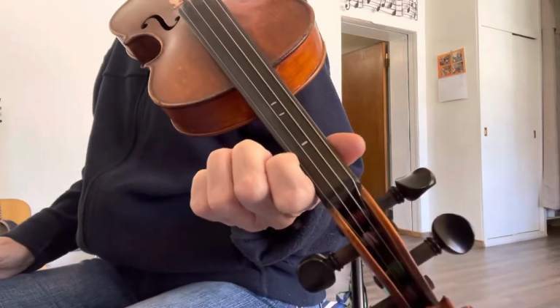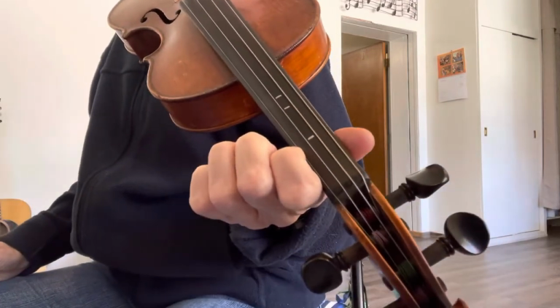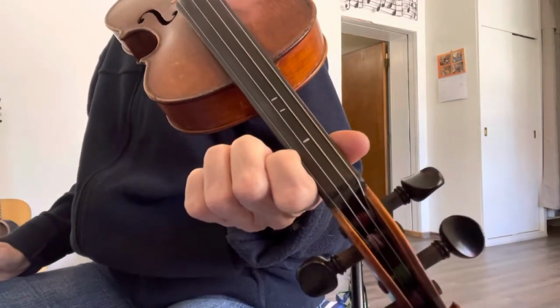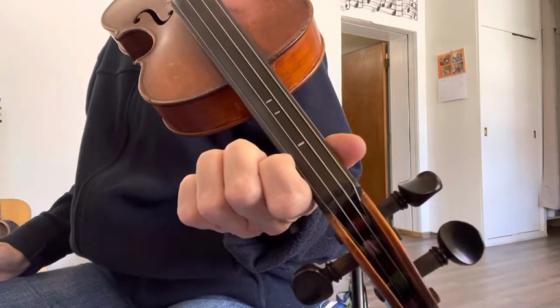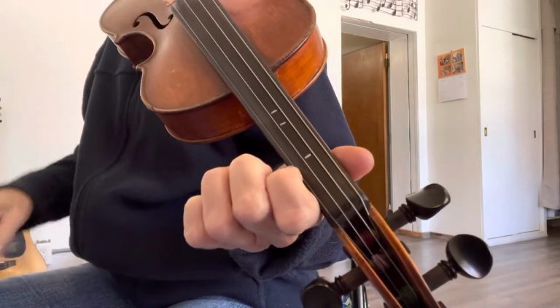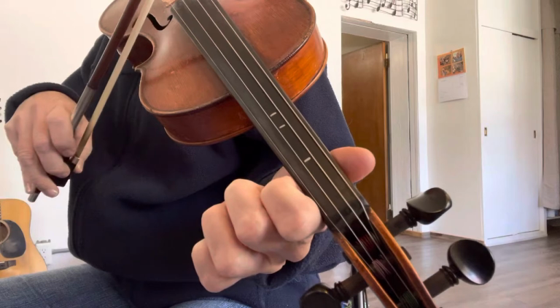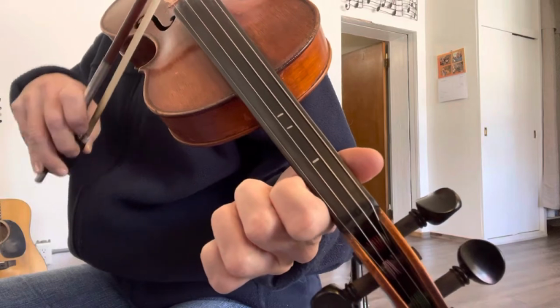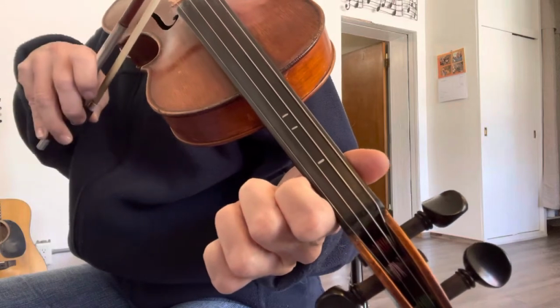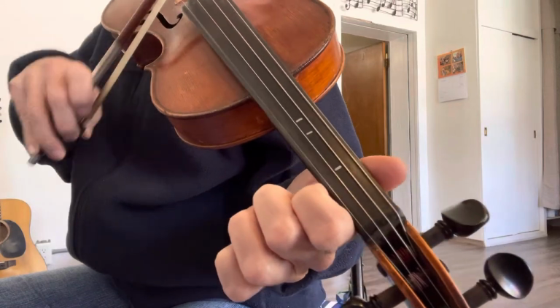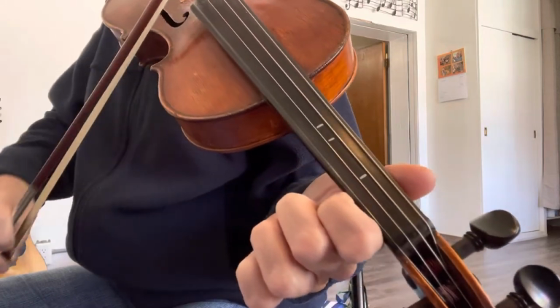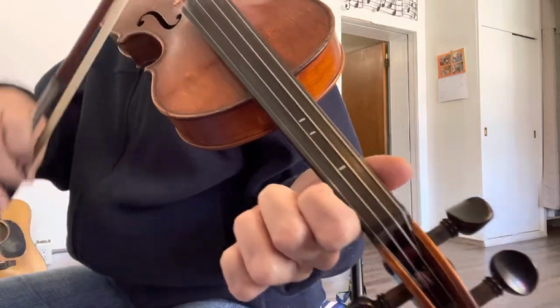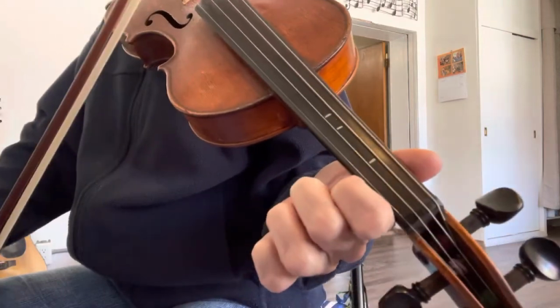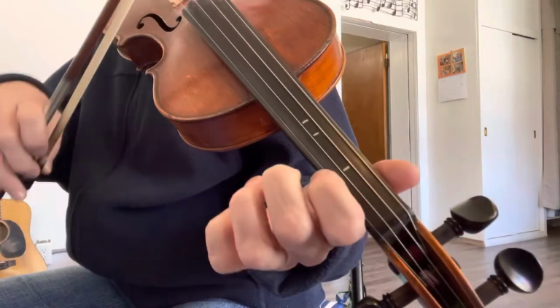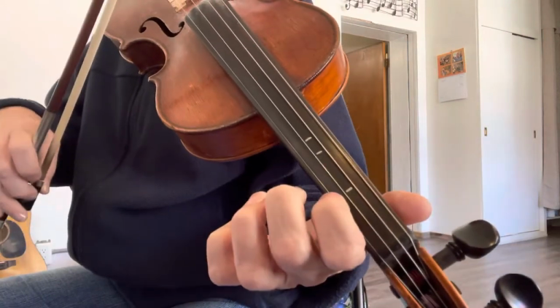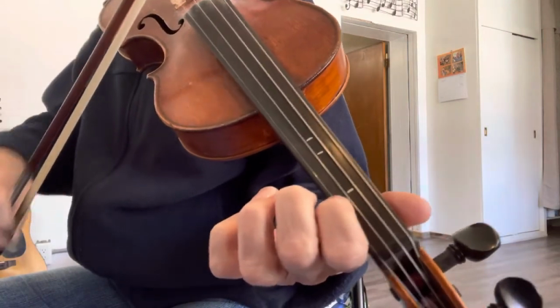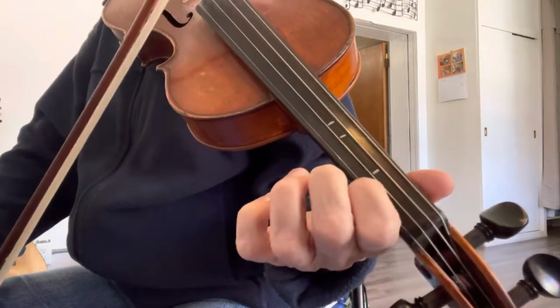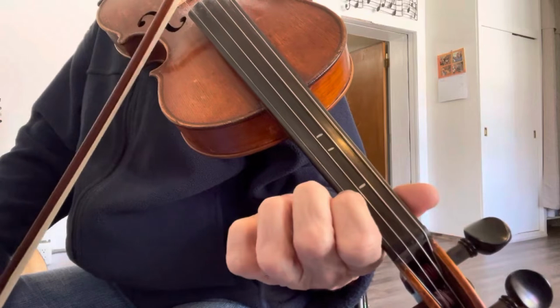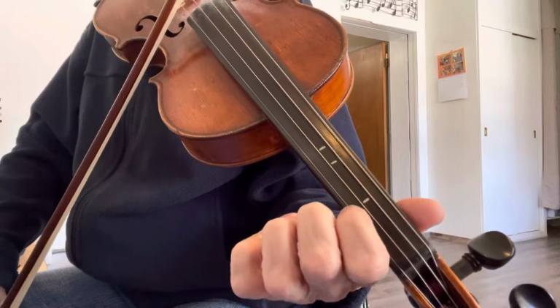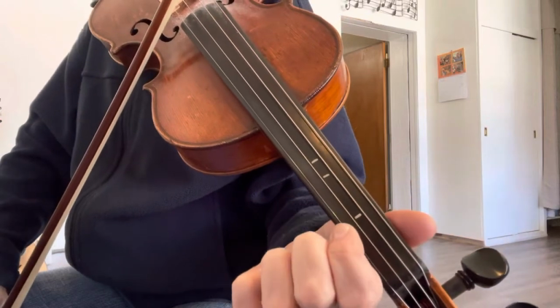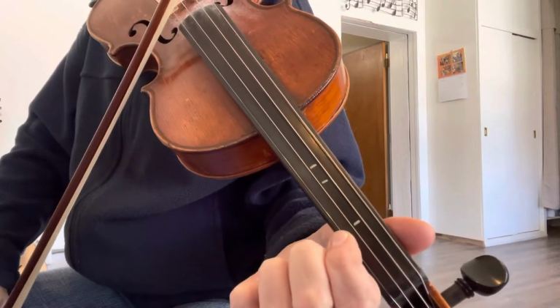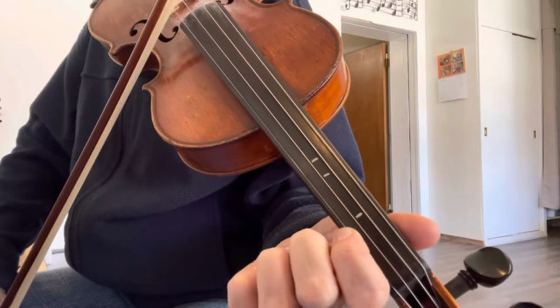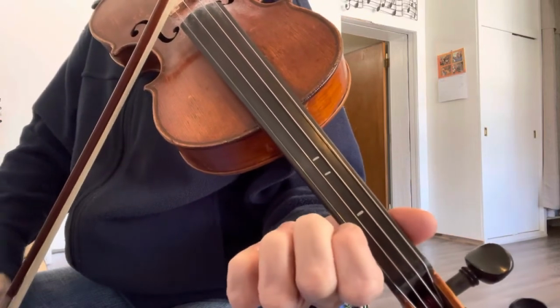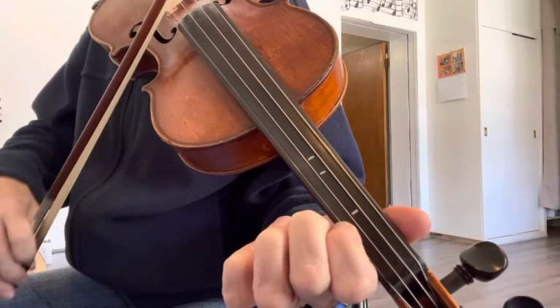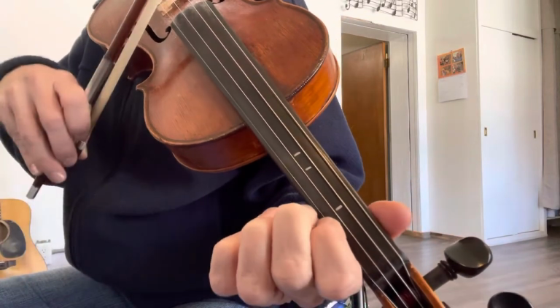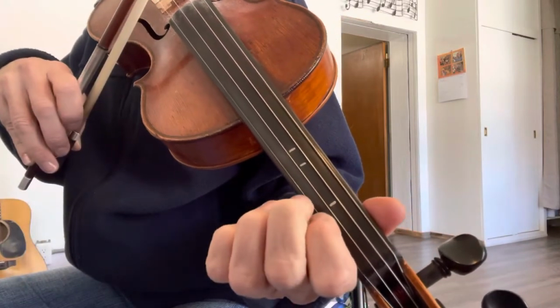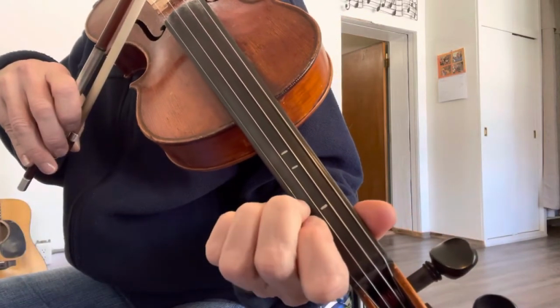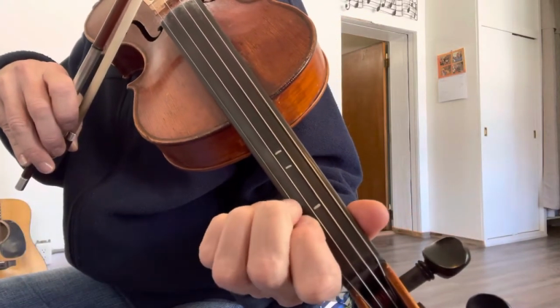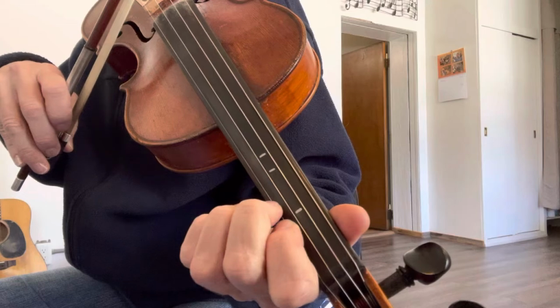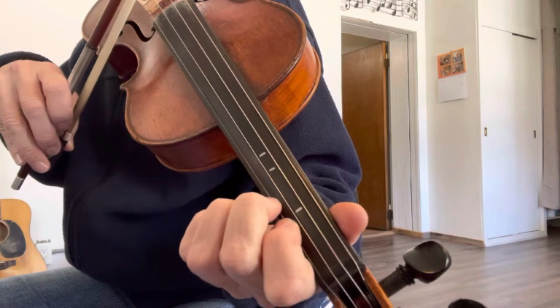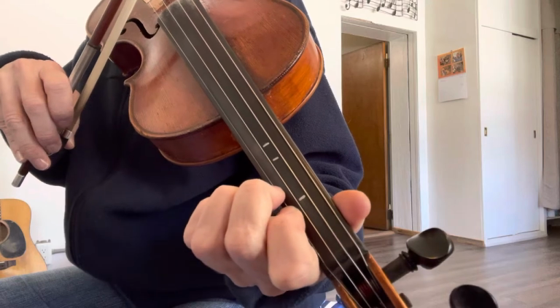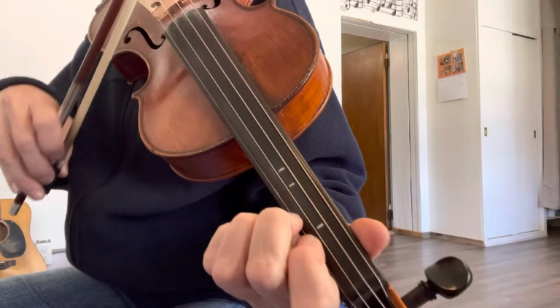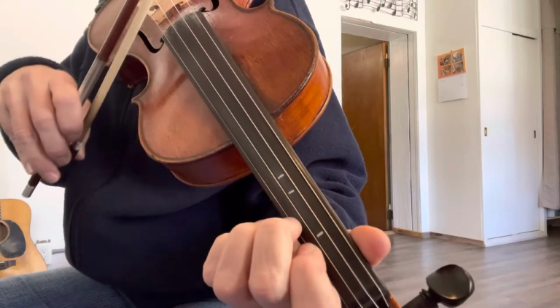Your first phrase is going to be starting on the E string open. Make sure you're starting with the down bow. Then you're going to be going to your first finger at the first tape. And then here's the low two, so keep your second finger close to your first finger.